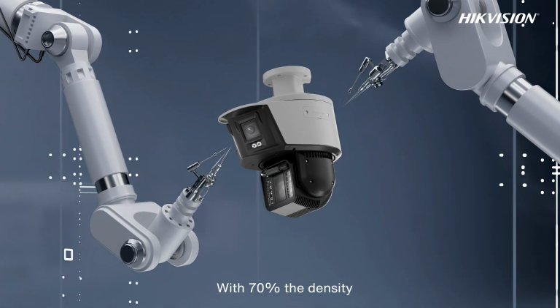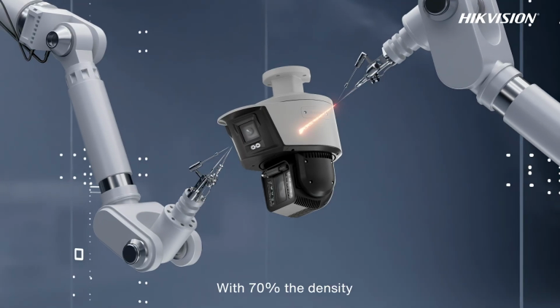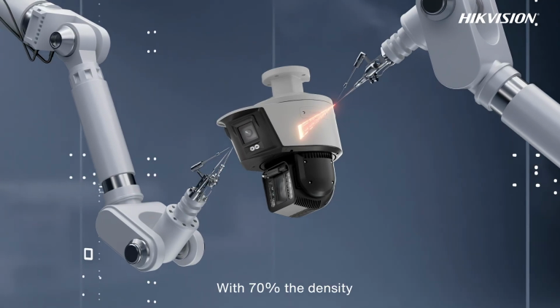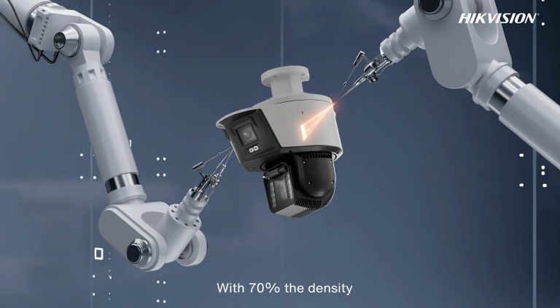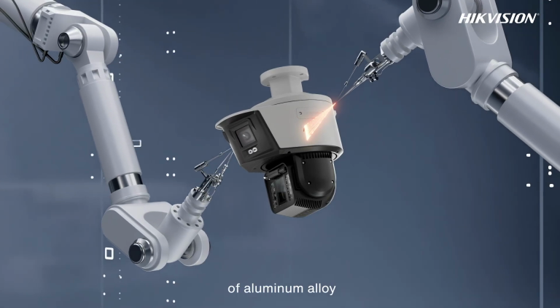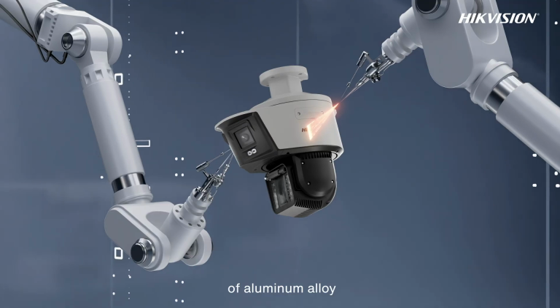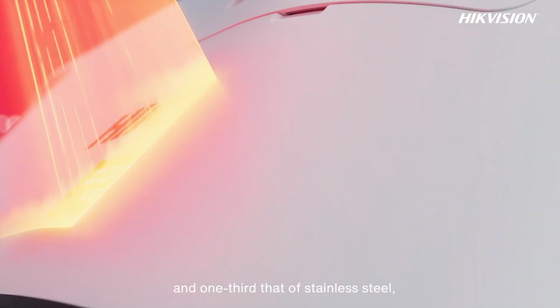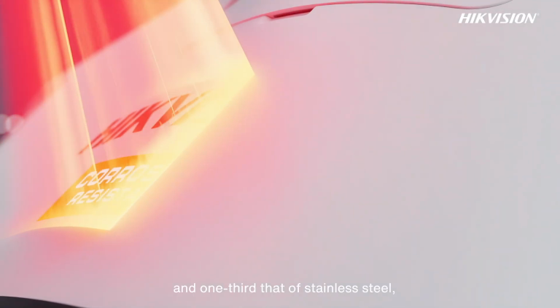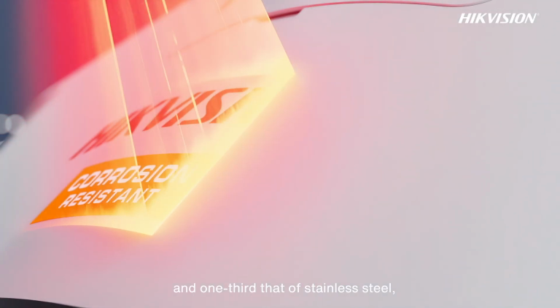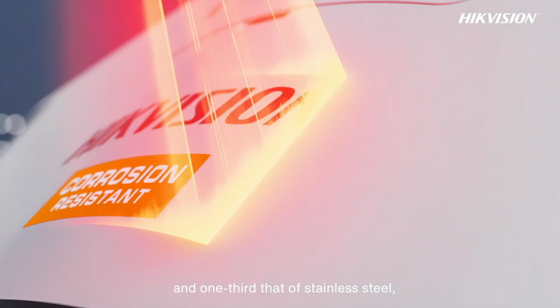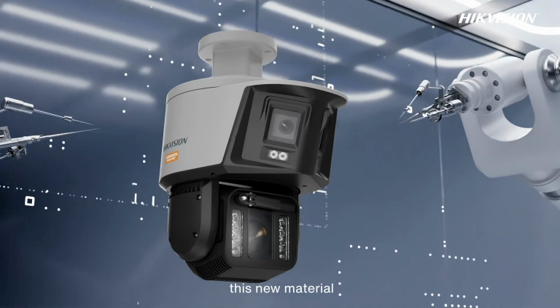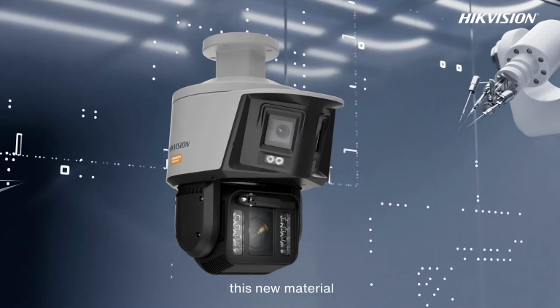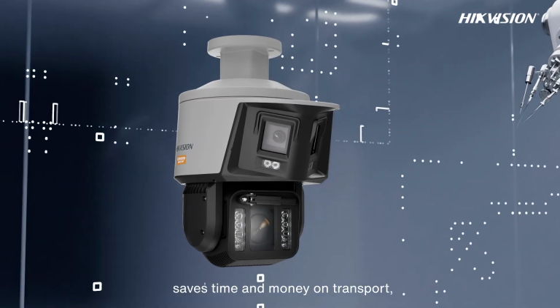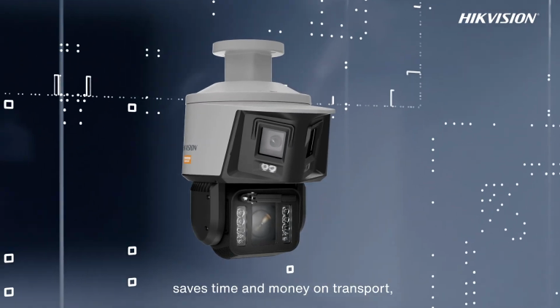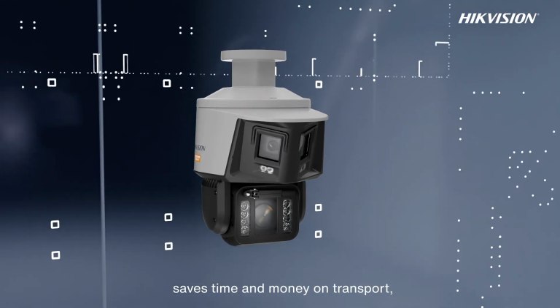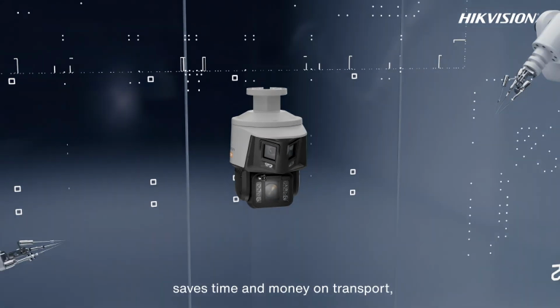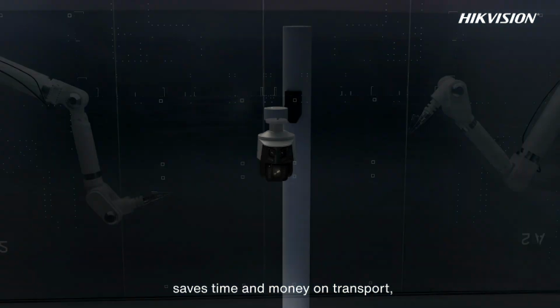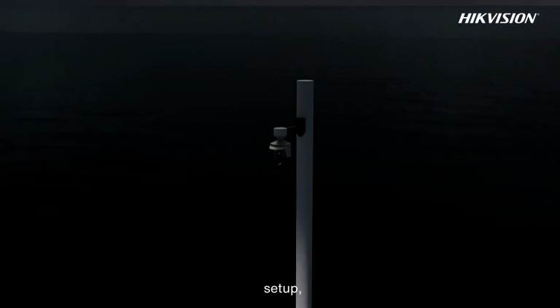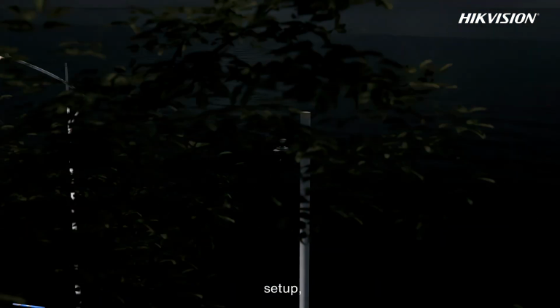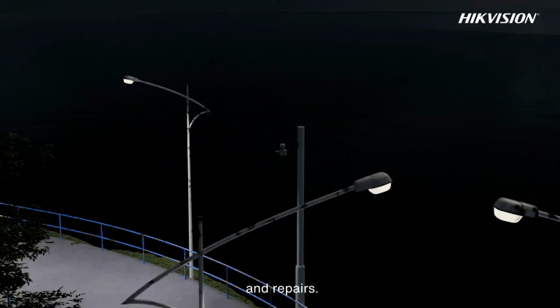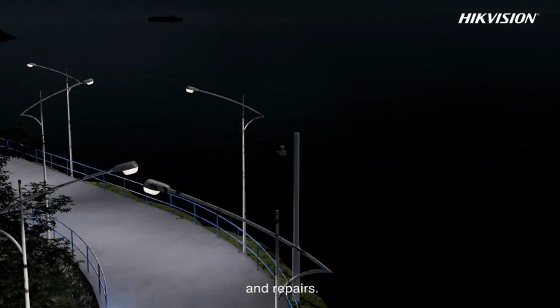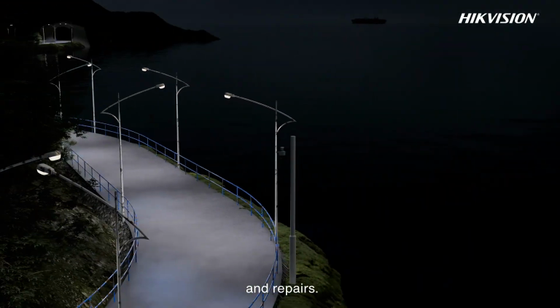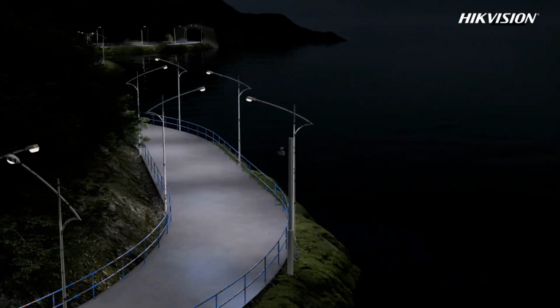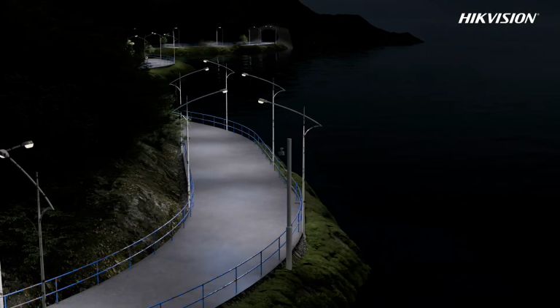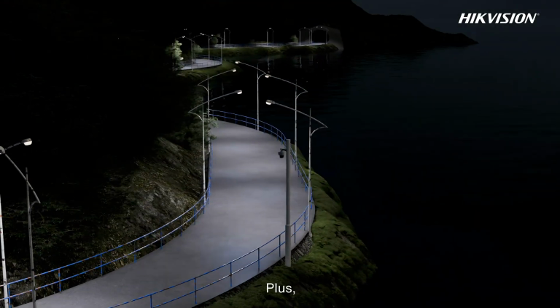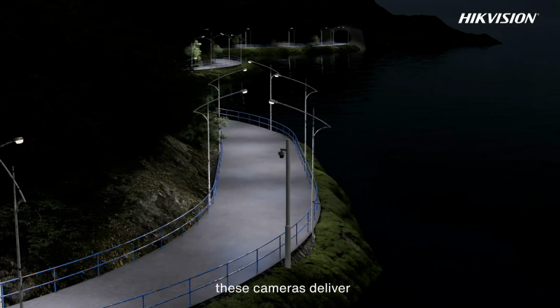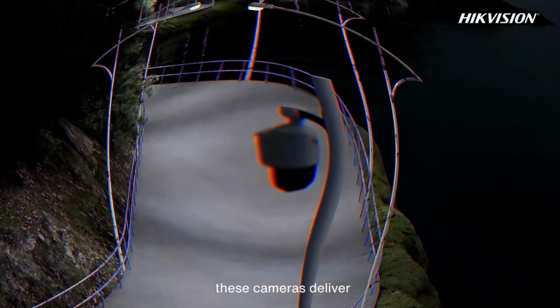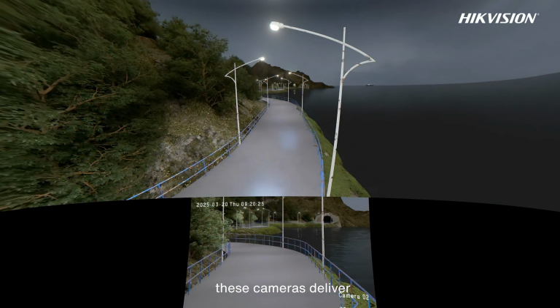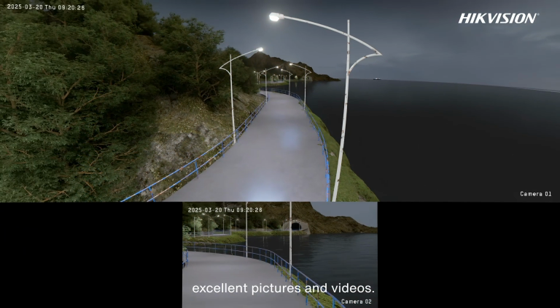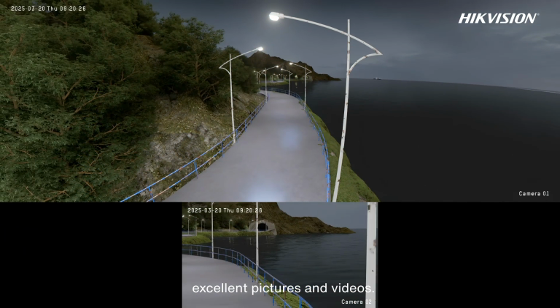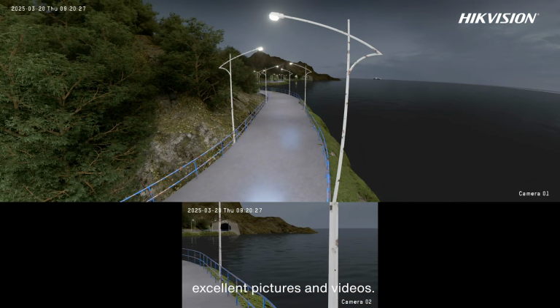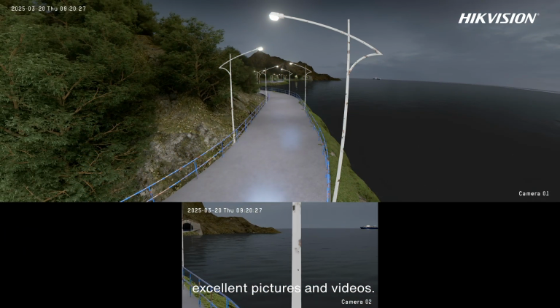With 70% the density of aluminum alloy and one-third that of stainless steel, this new material saves time and money on transport, setup, and repairs. Plus, these cameras deliver excellent pictures and videos.